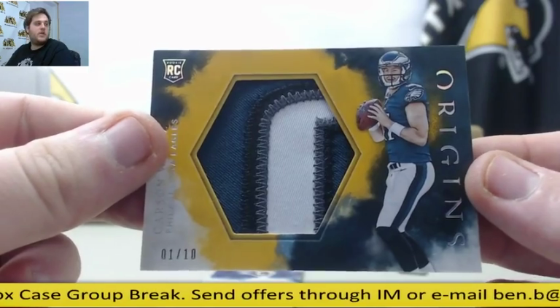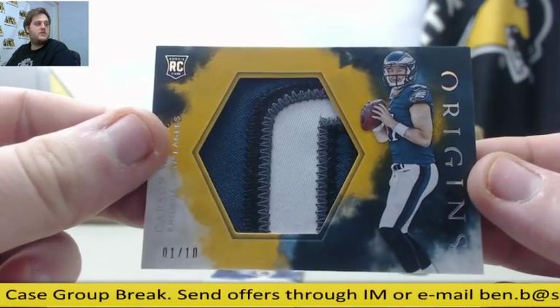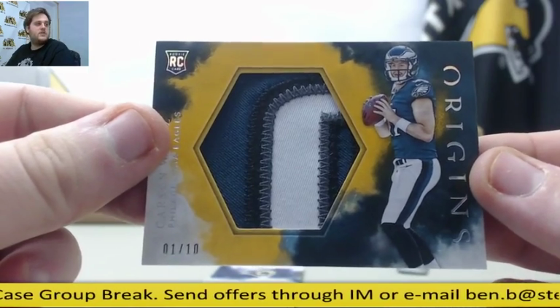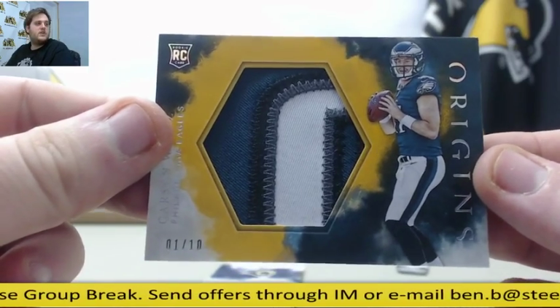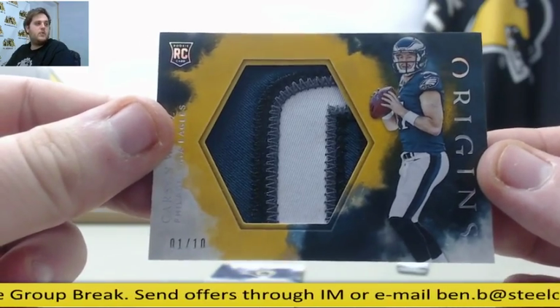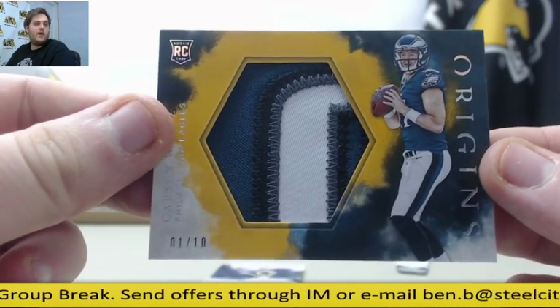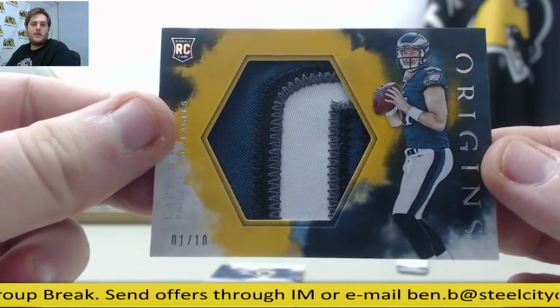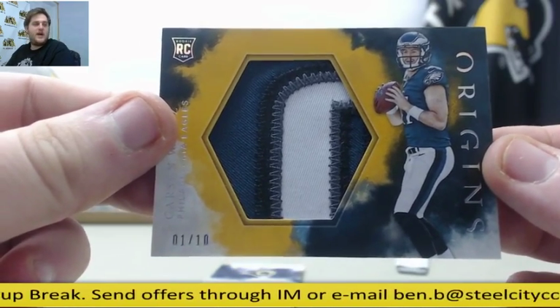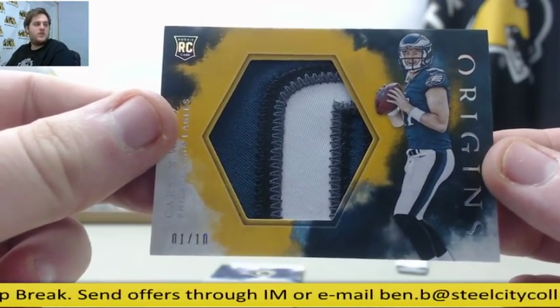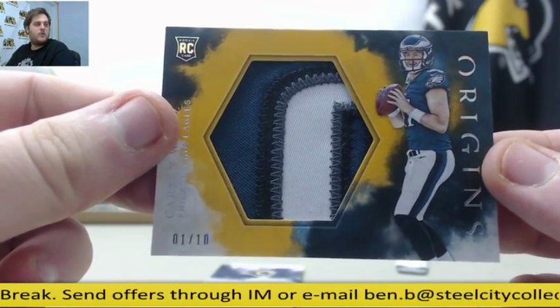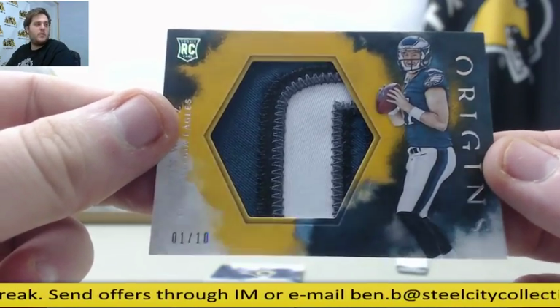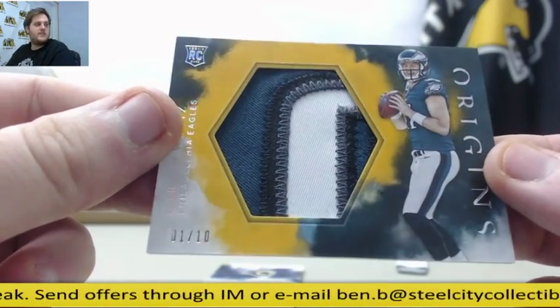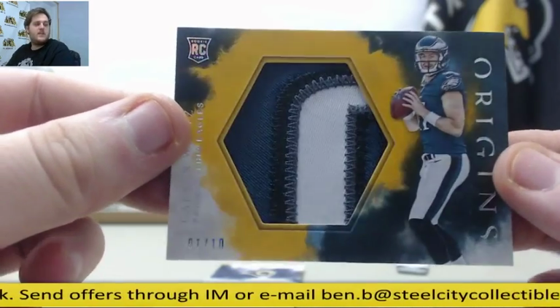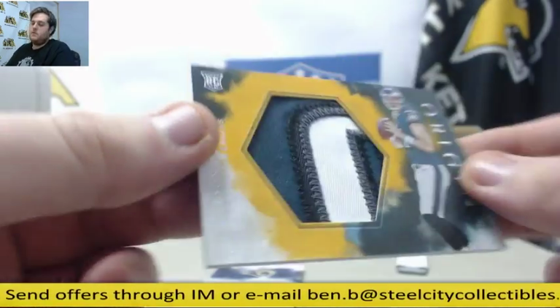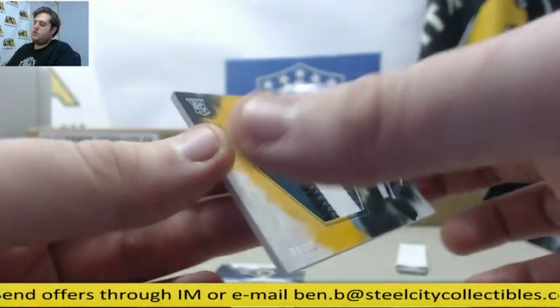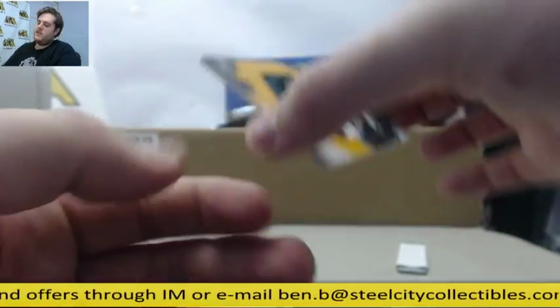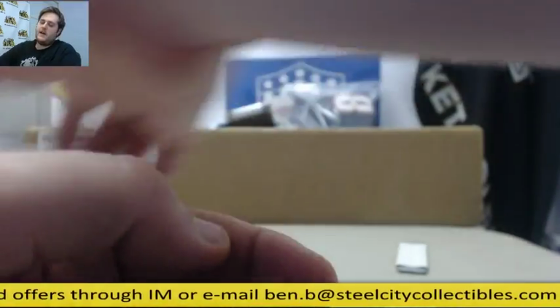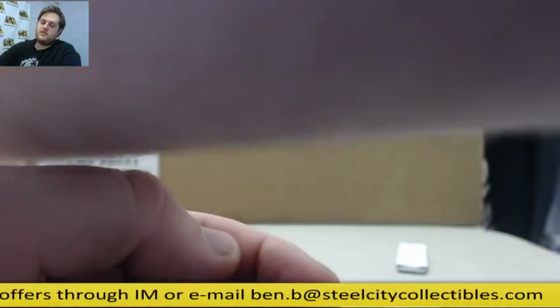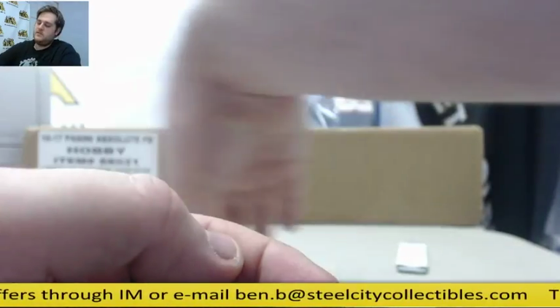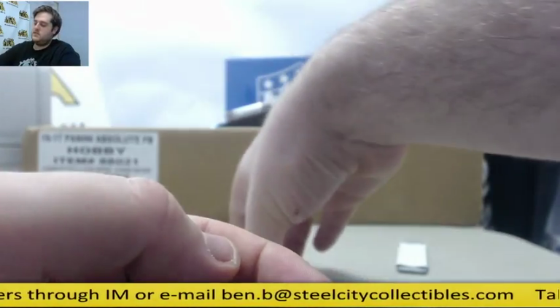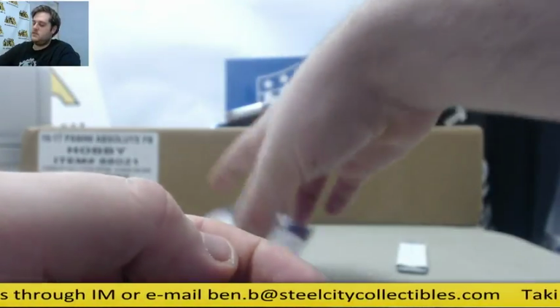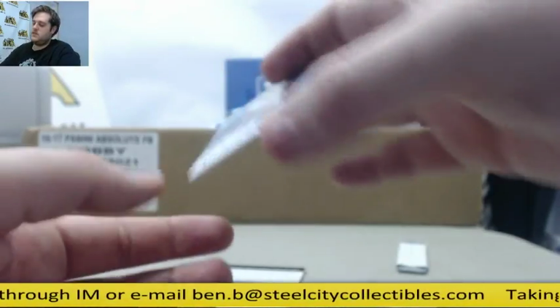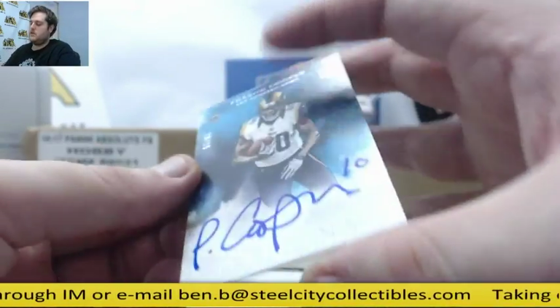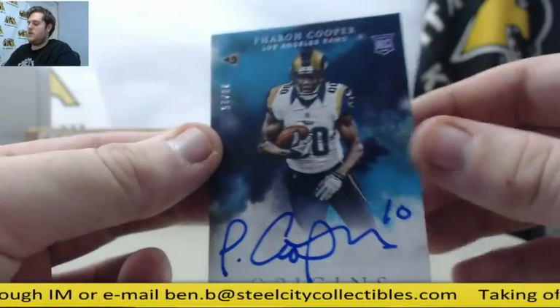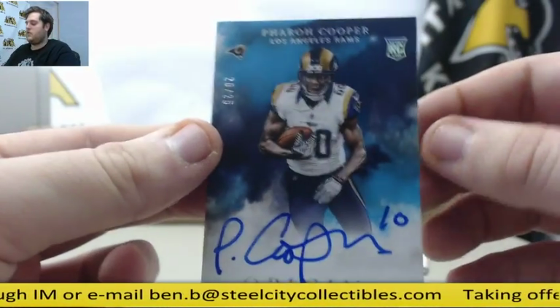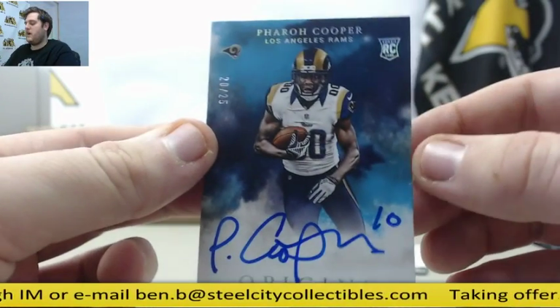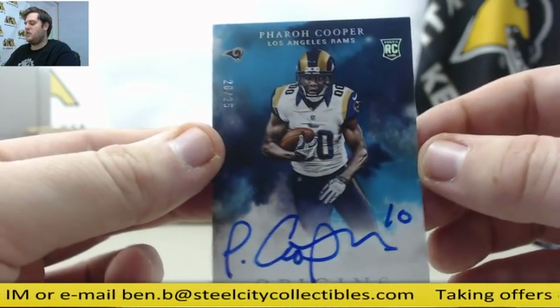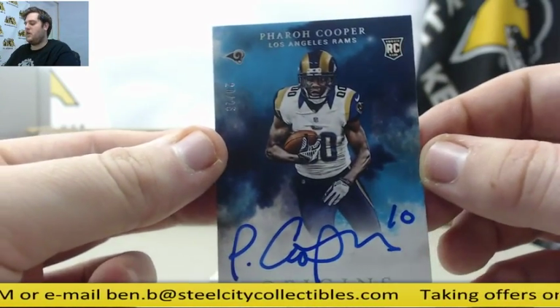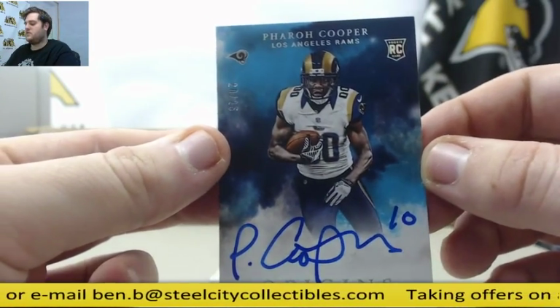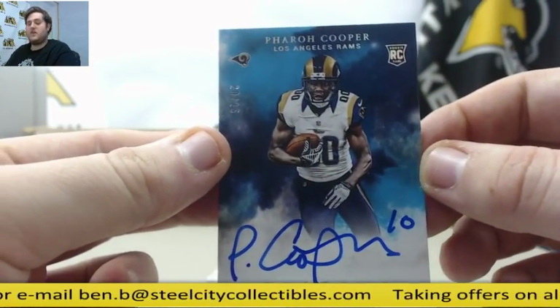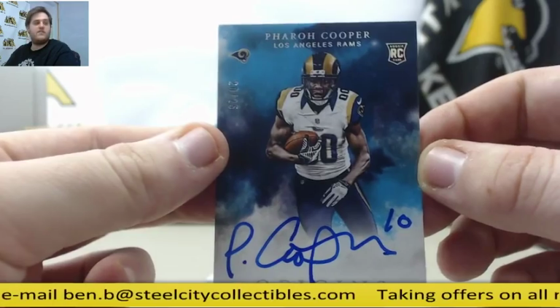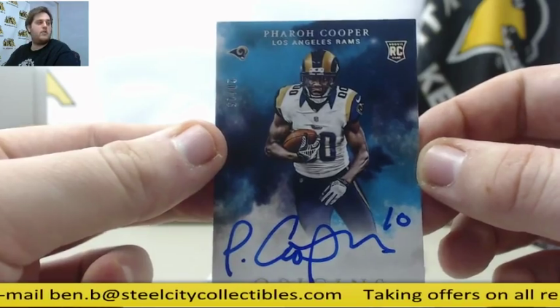Beautiful patch. Pulled a nice patch auto booklet for him yesterday. Beautiful 1 out of $10 Carson Wentz. Out of $25, rookie card auto from South Carolina — Farrah Cooper.